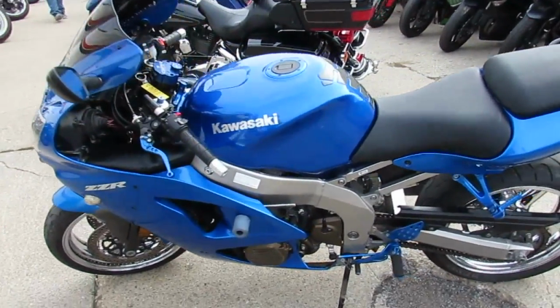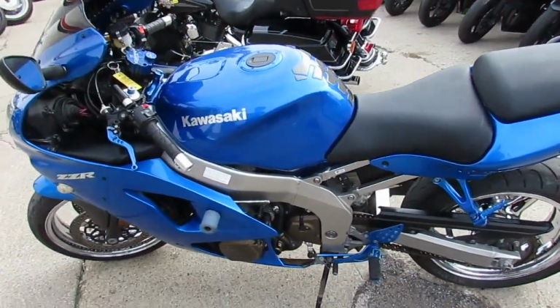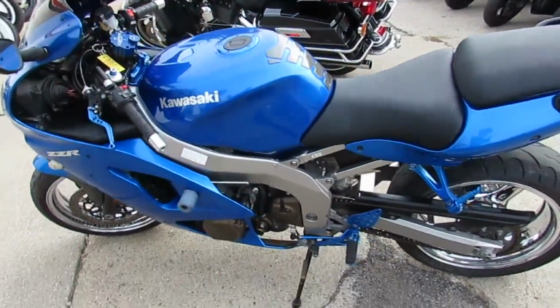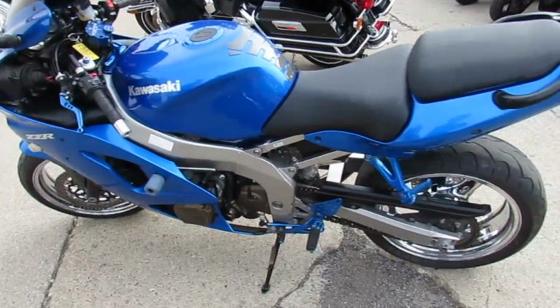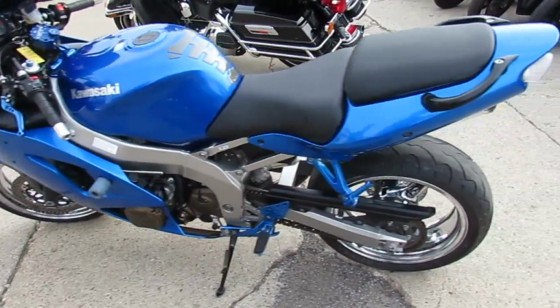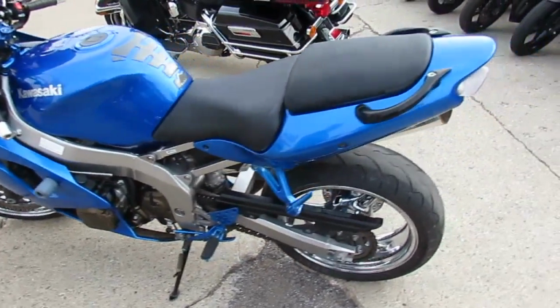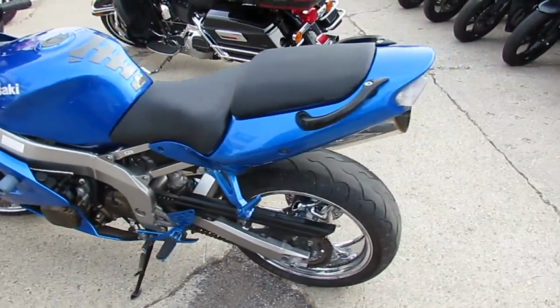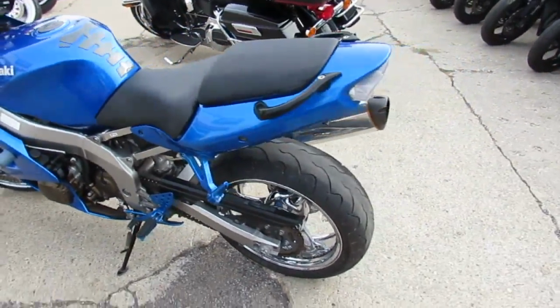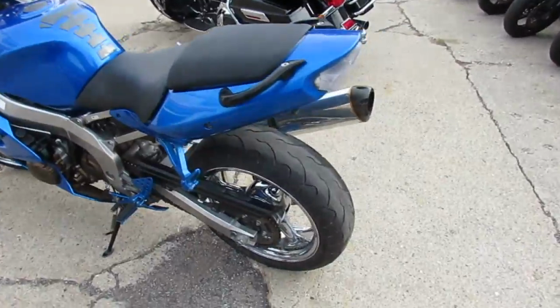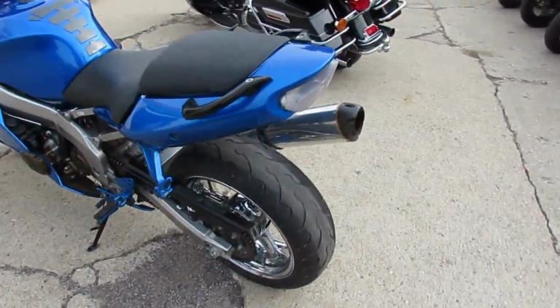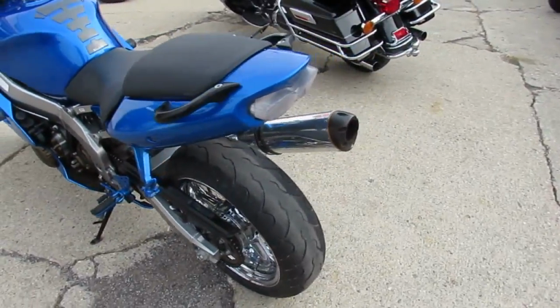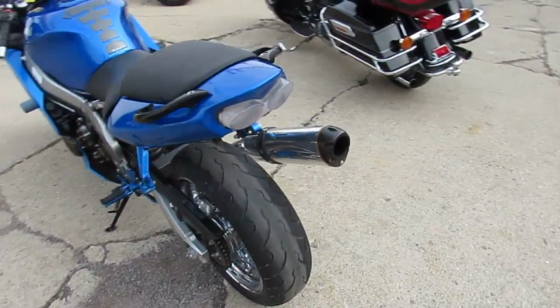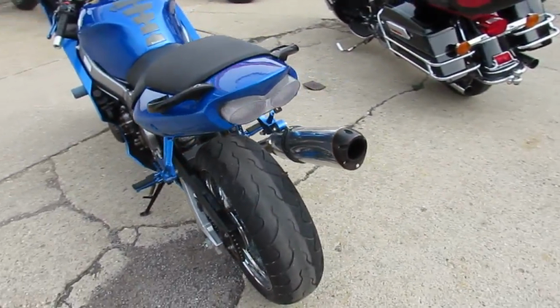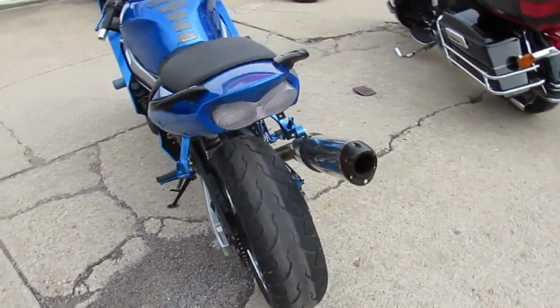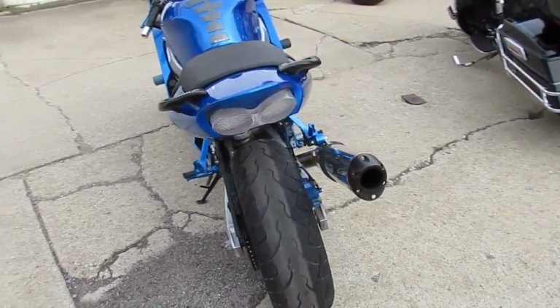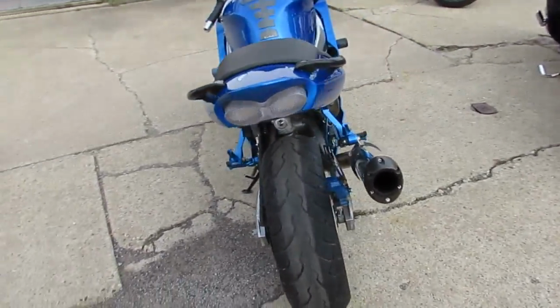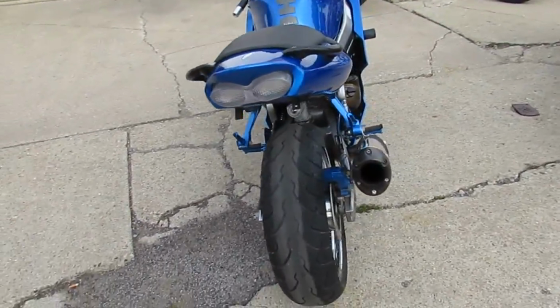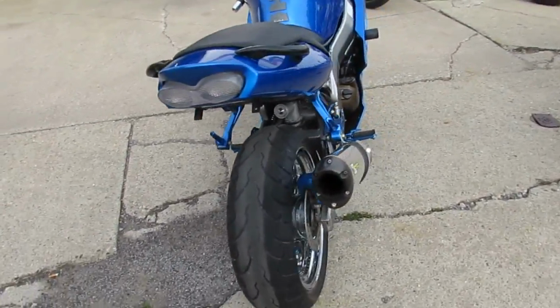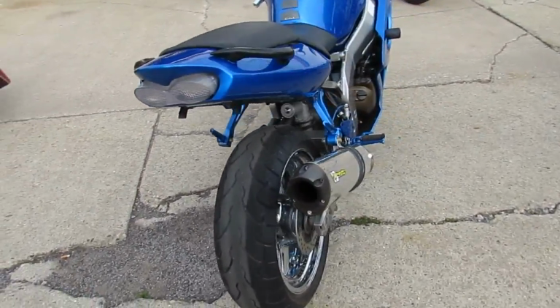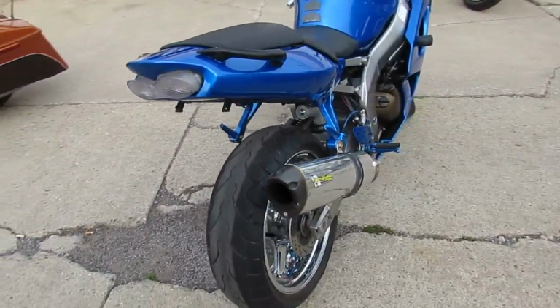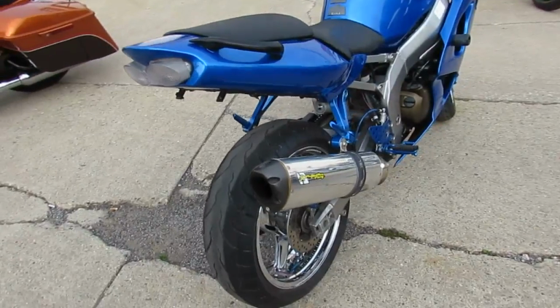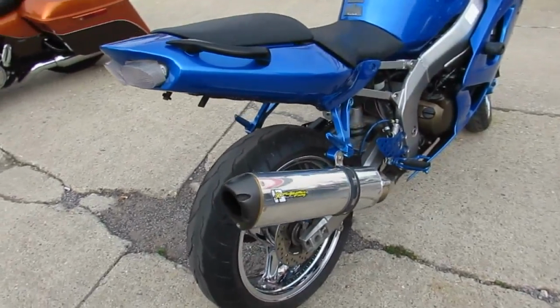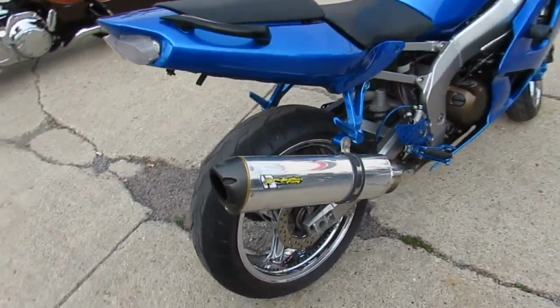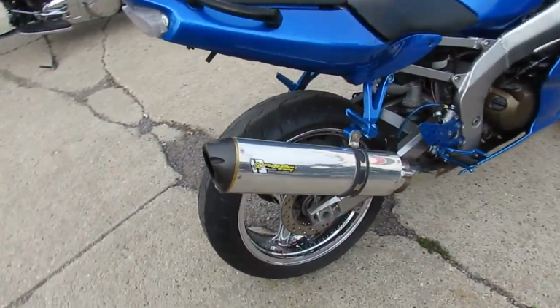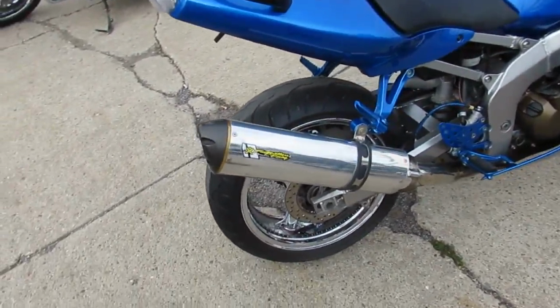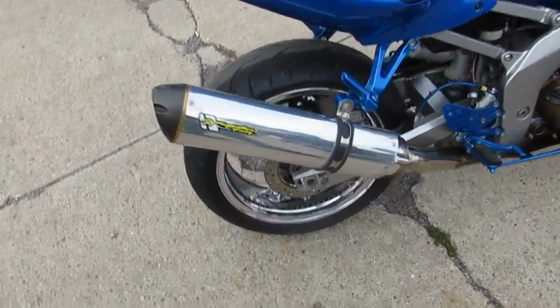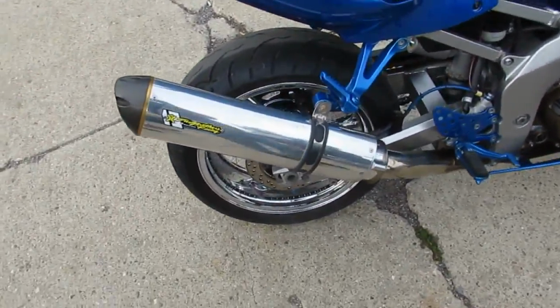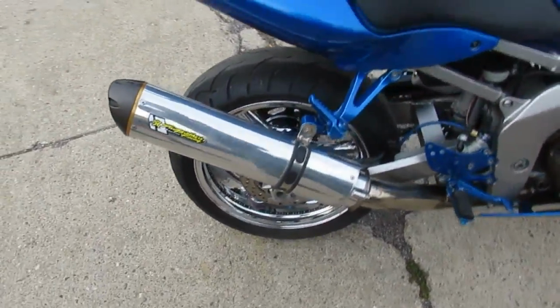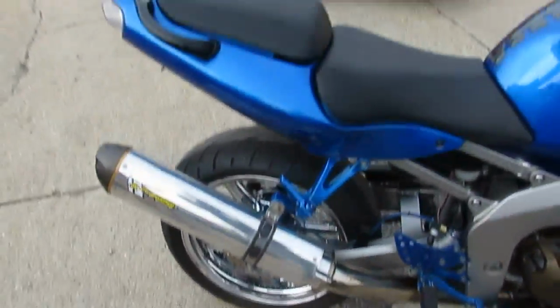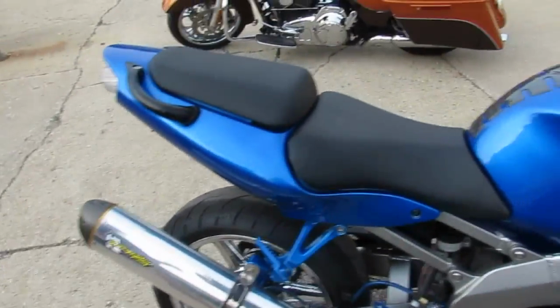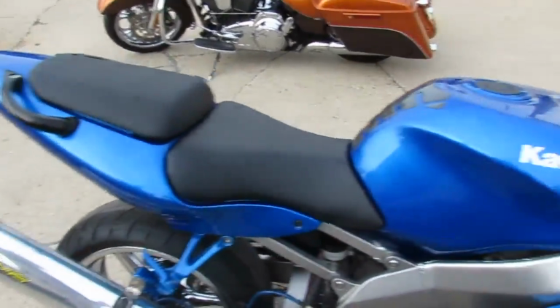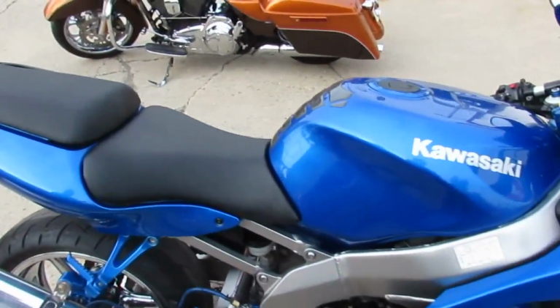The one we're doing a video on is a 2008 Kawasaki Ninja ZZR600. This bike only has 7,292 miles, and this Ninja has it all — it's got the chrome rims, CRG levers, and tons of LED lights.